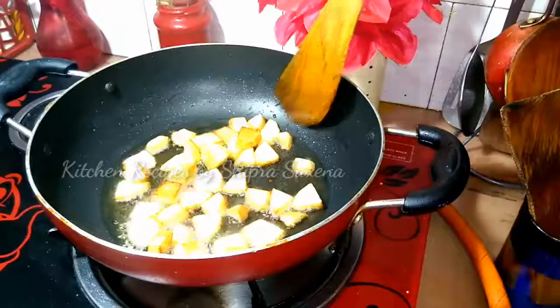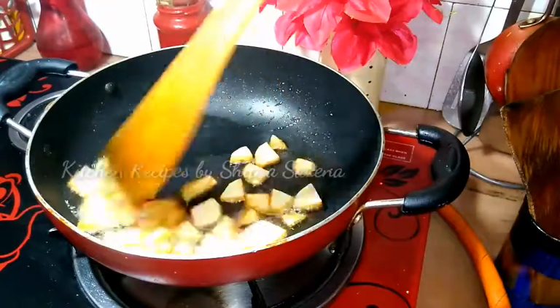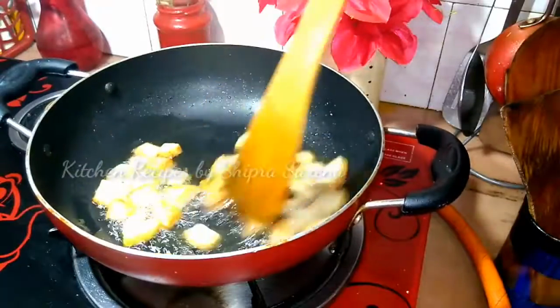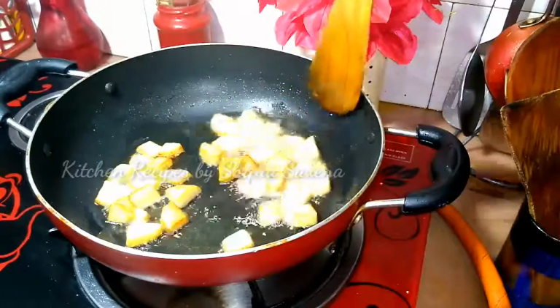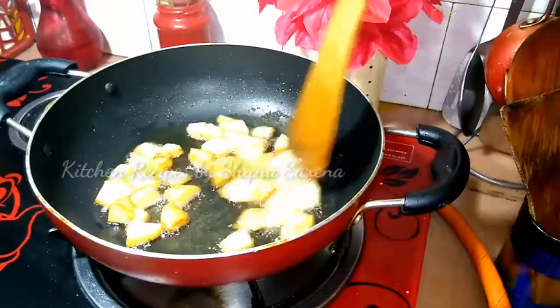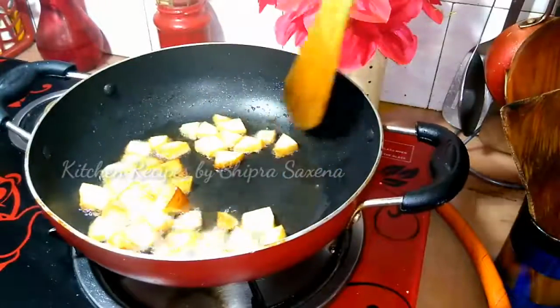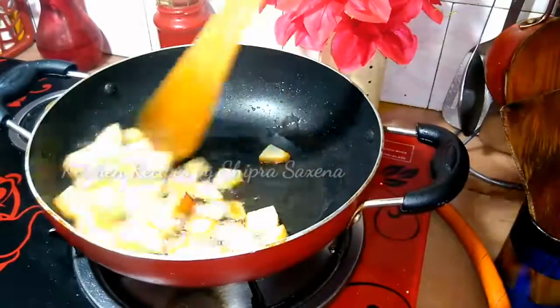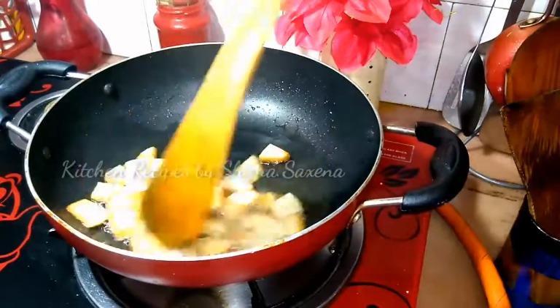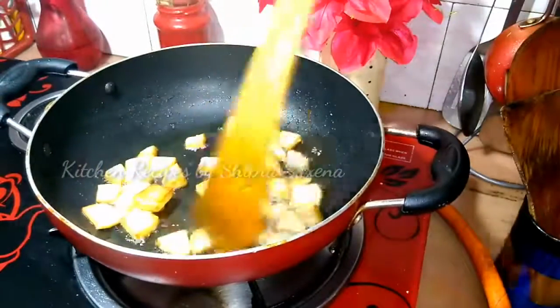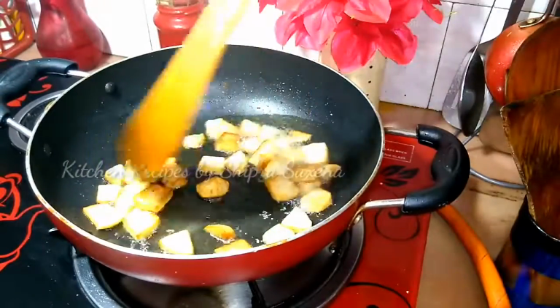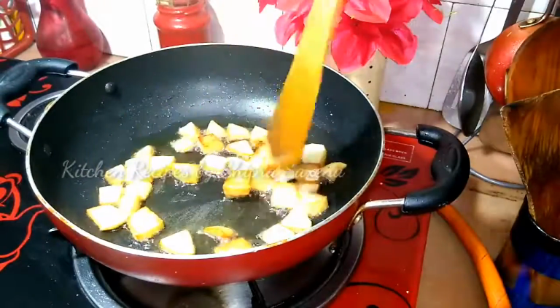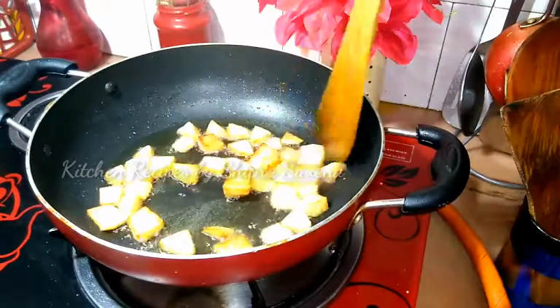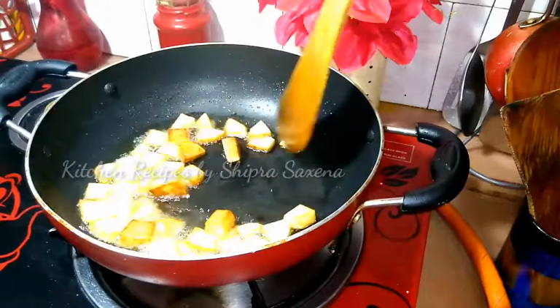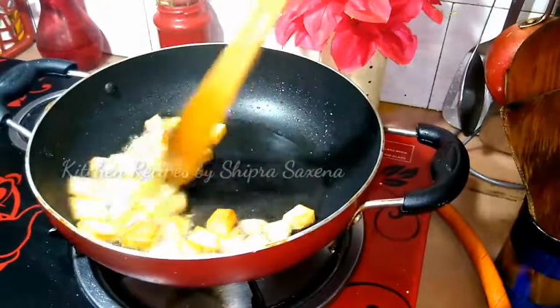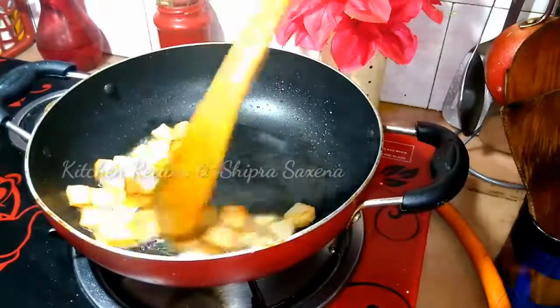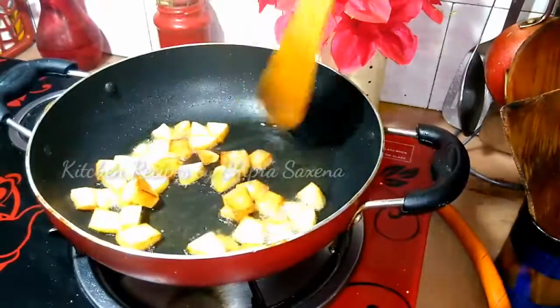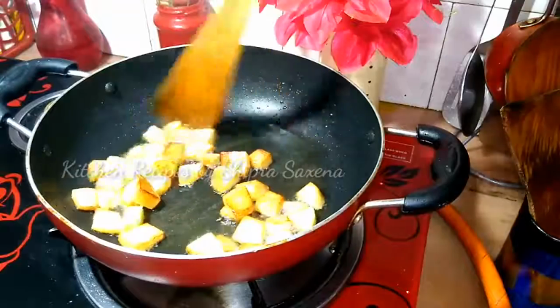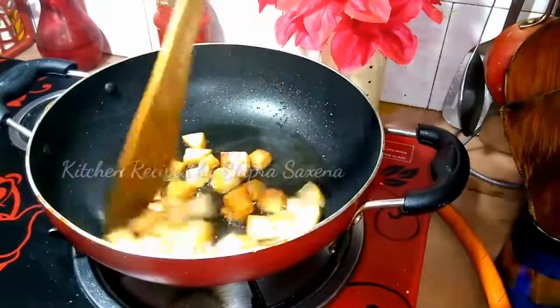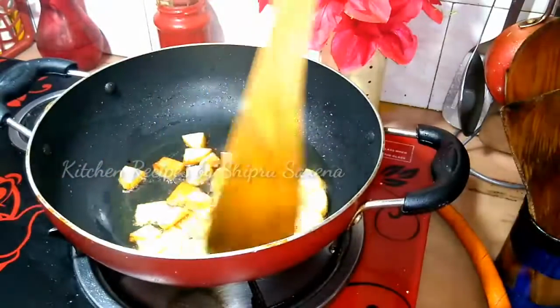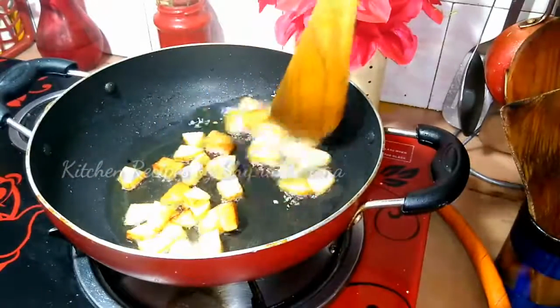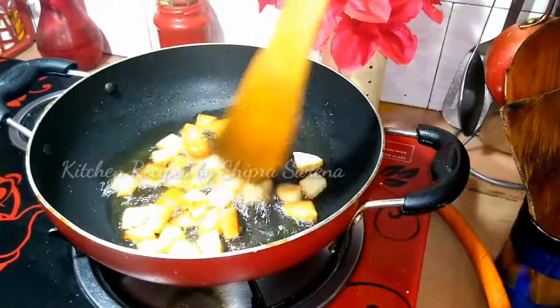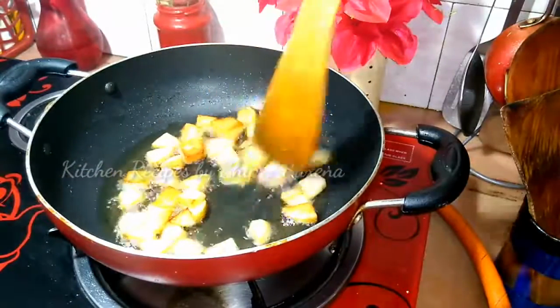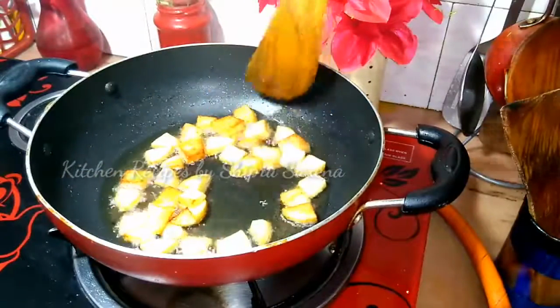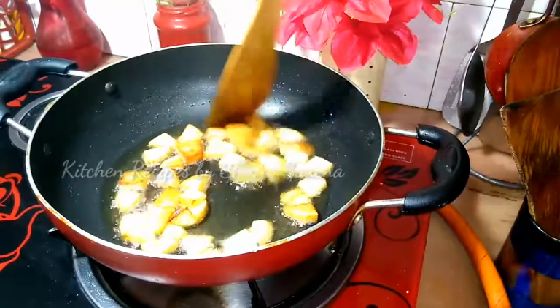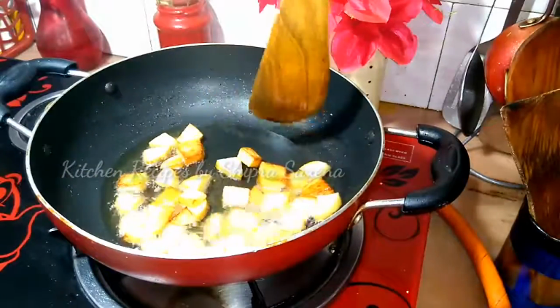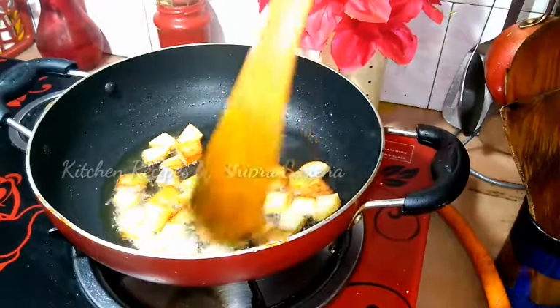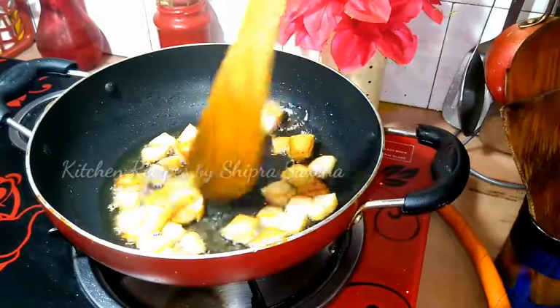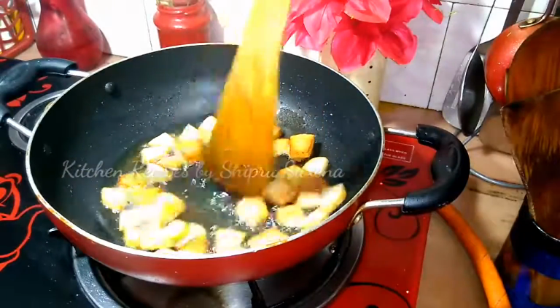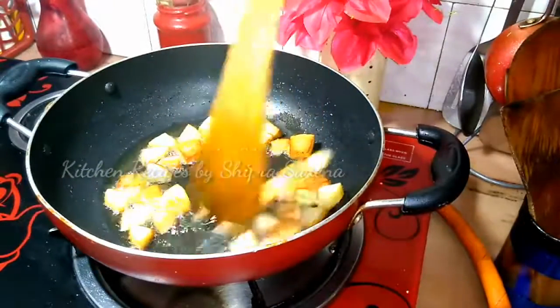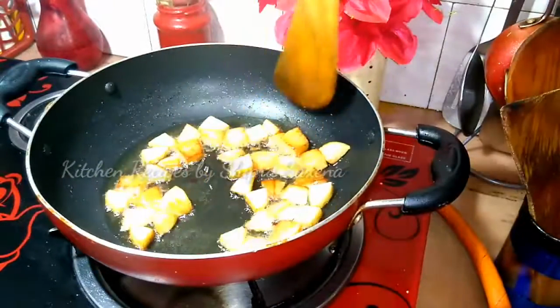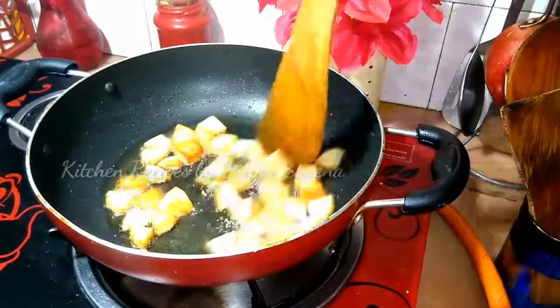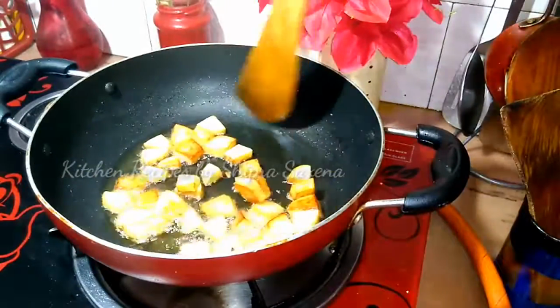Look, these potatoes are very light brown. We will take this now. You can see that the color of the potato has changed.